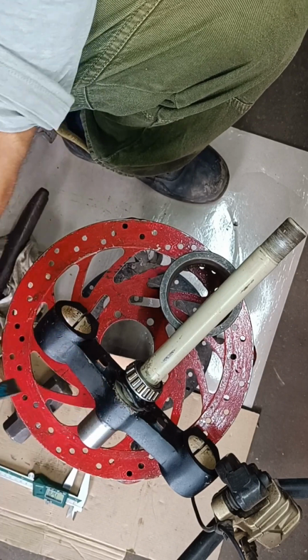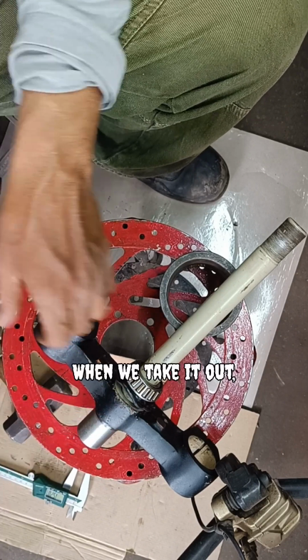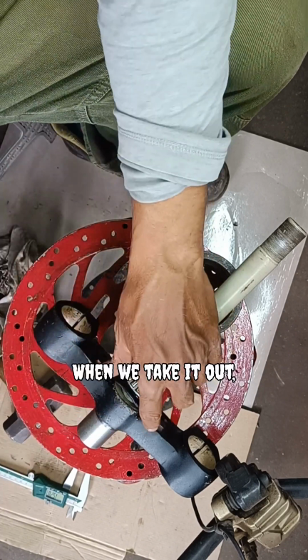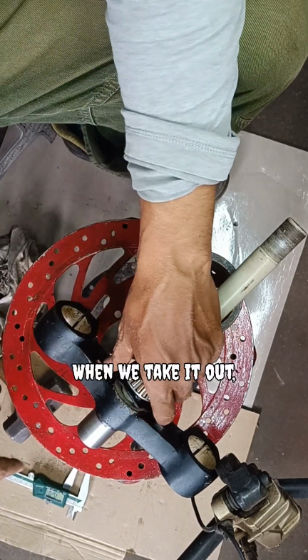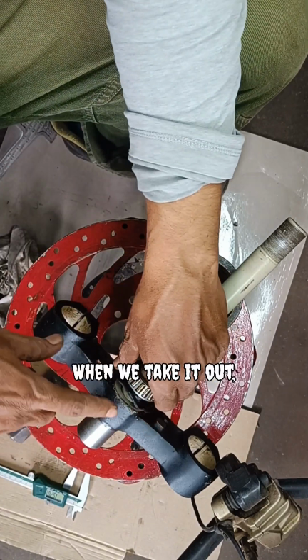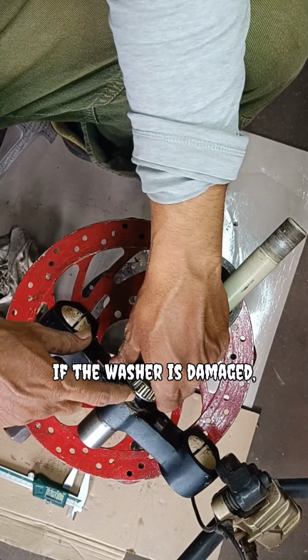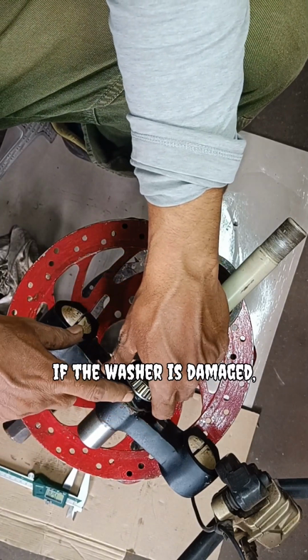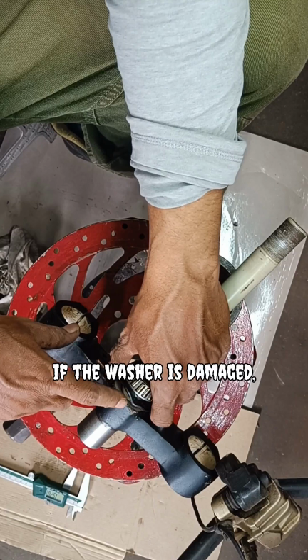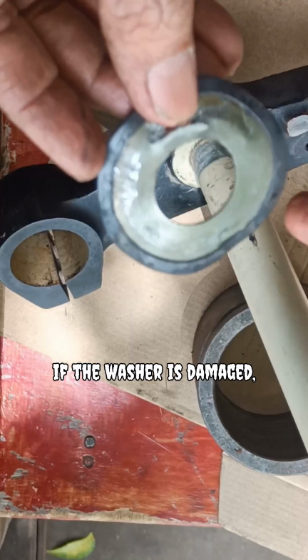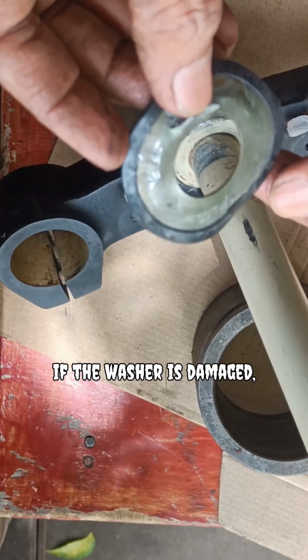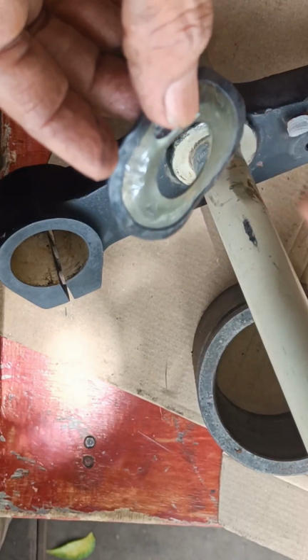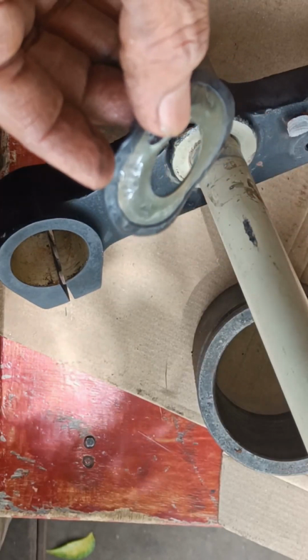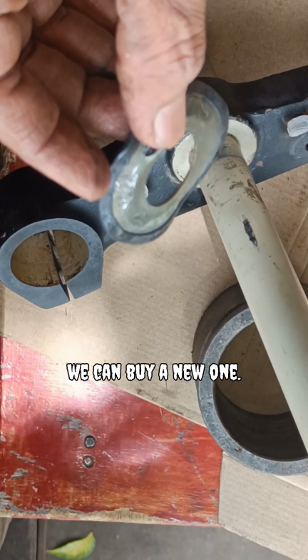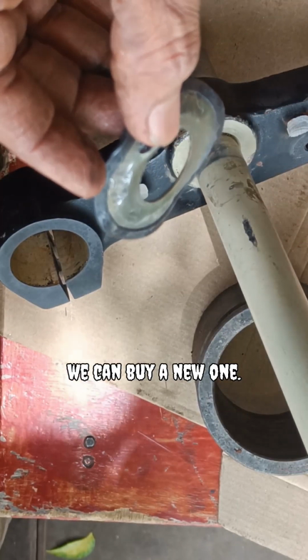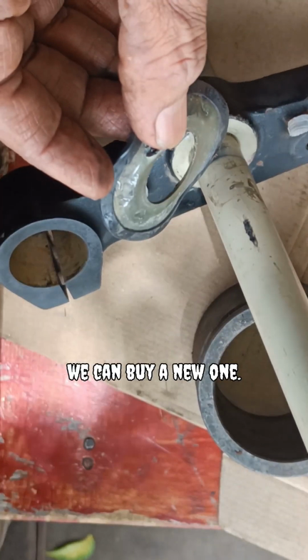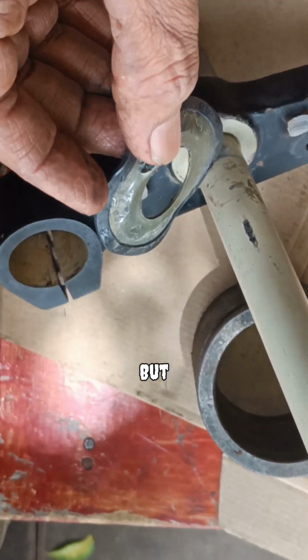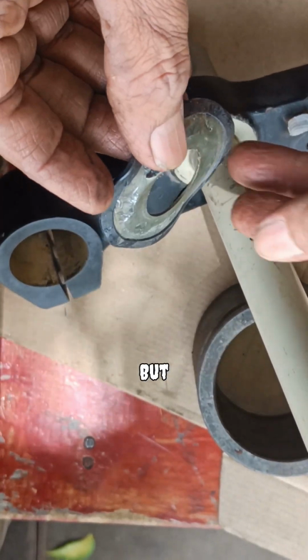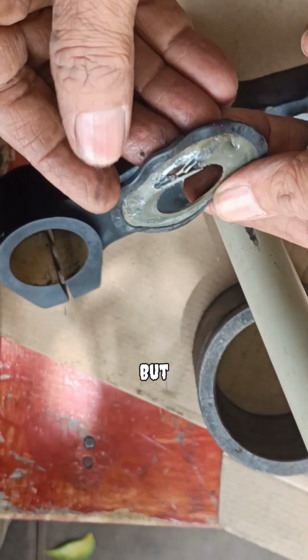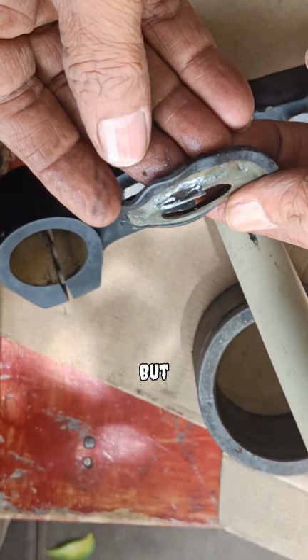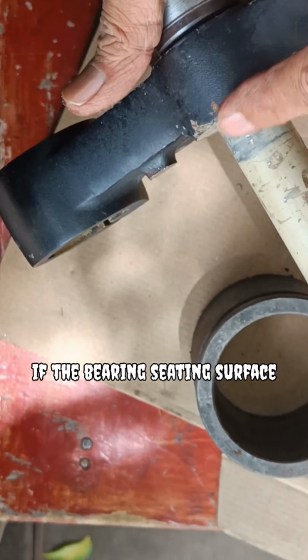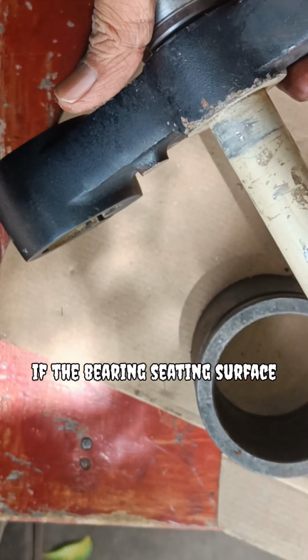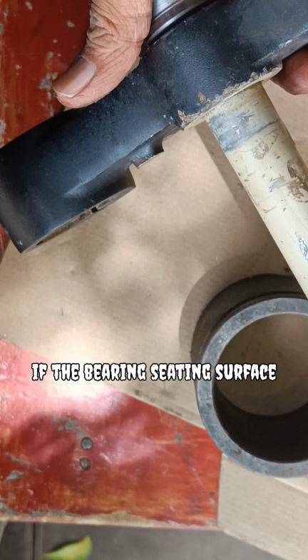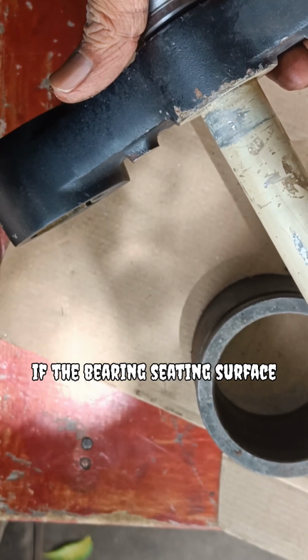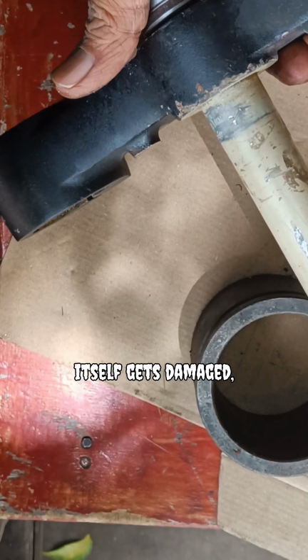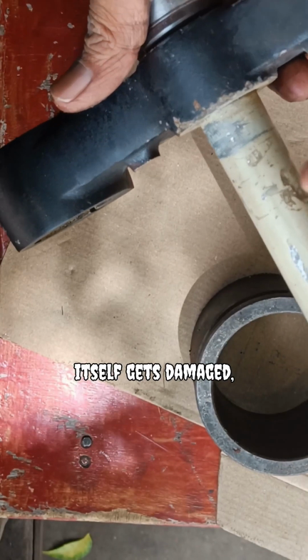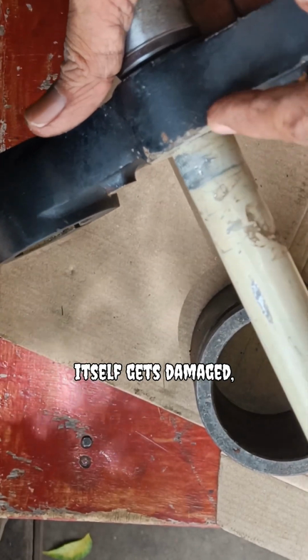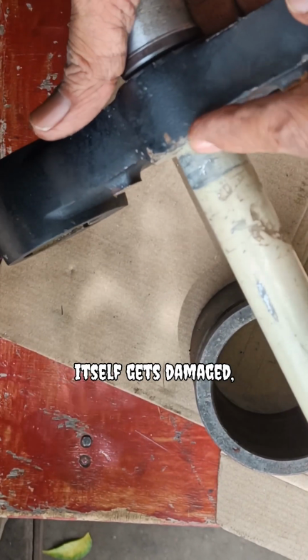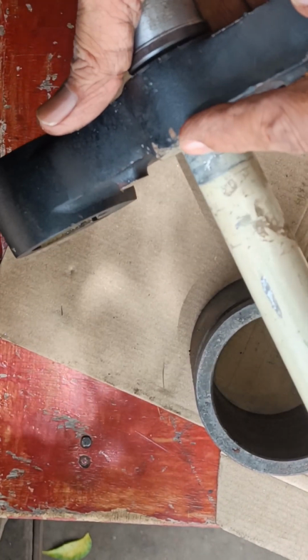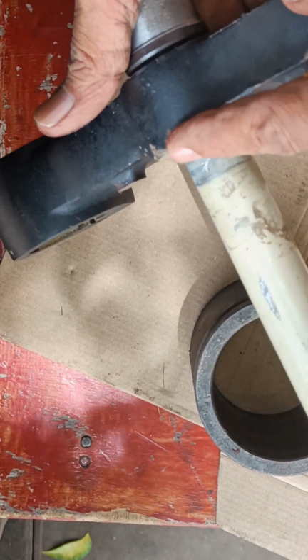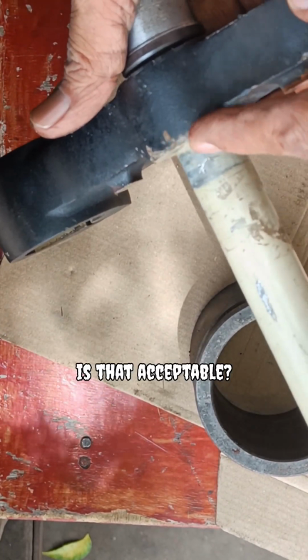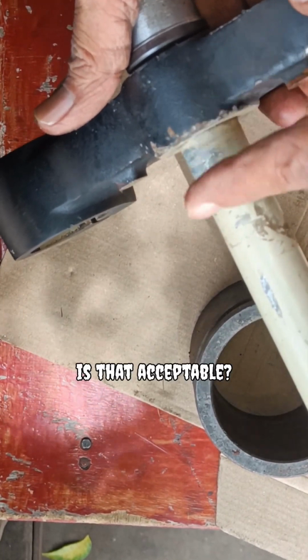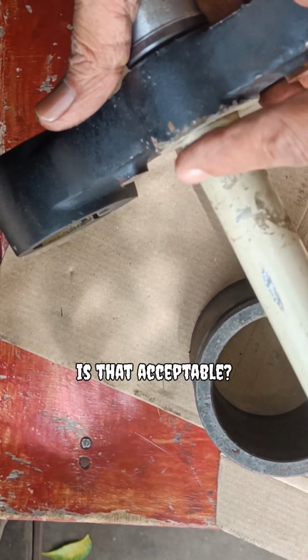So when we take it out, if the washer is damaged, we can buy a new one. But if the bearing seating surface itself gets damaged during removal, is that acceptable?